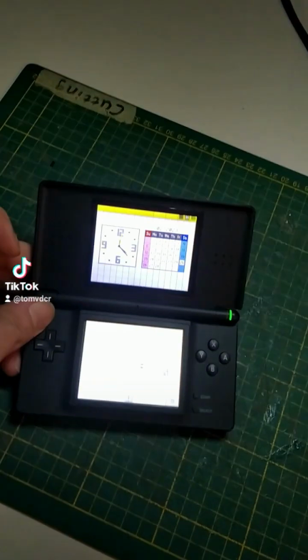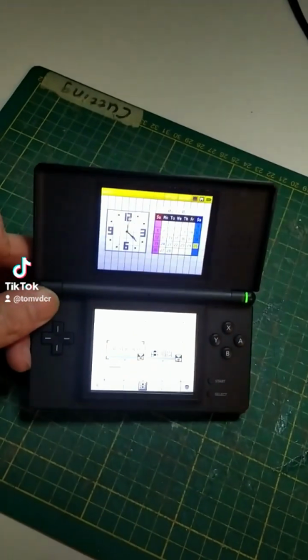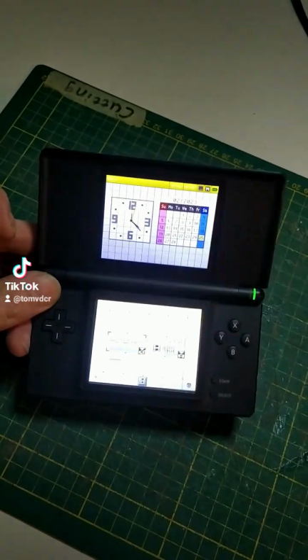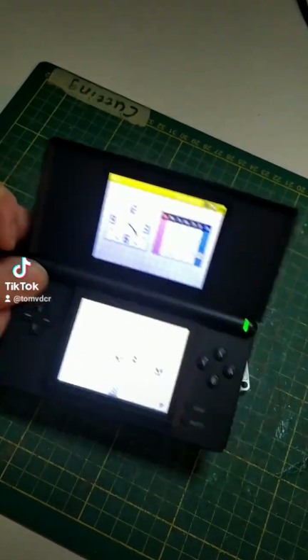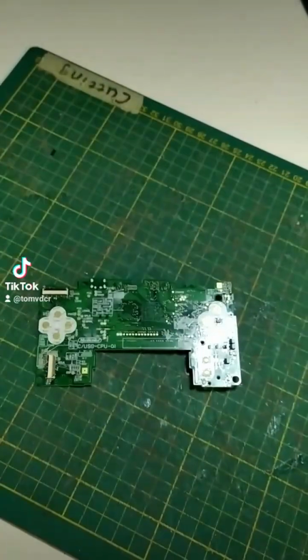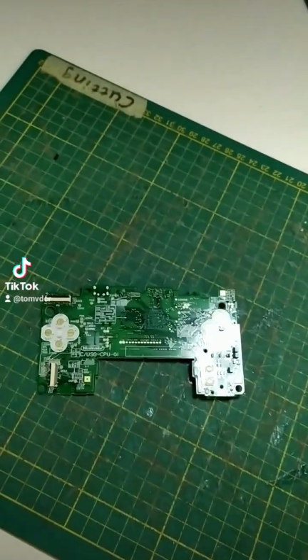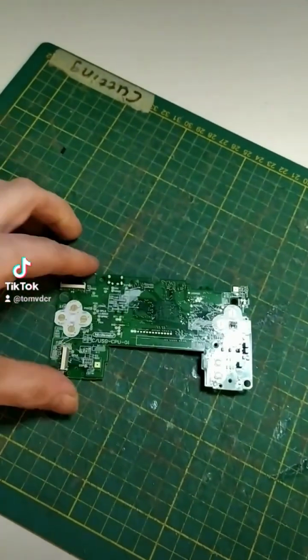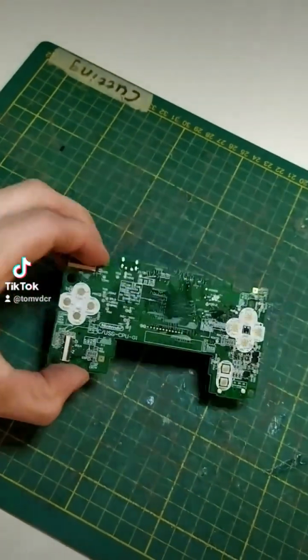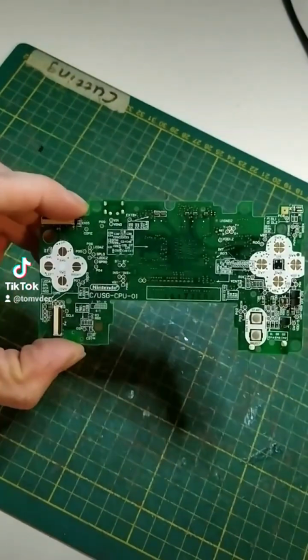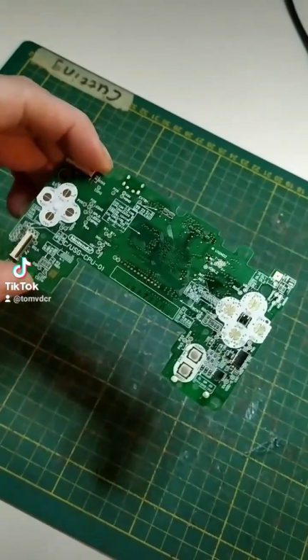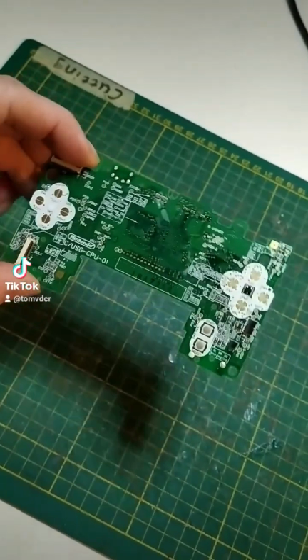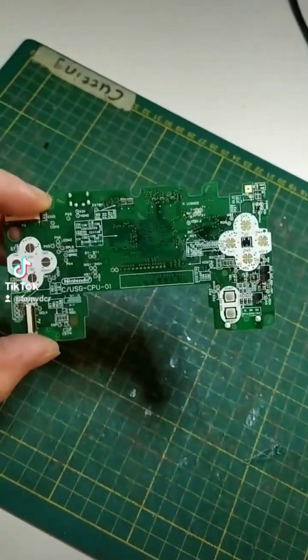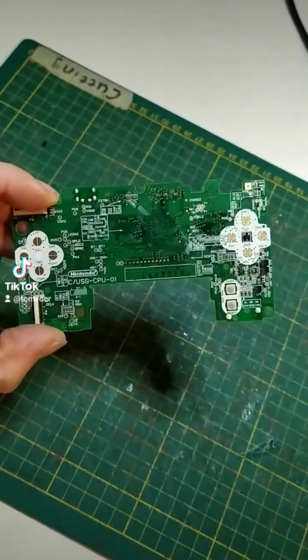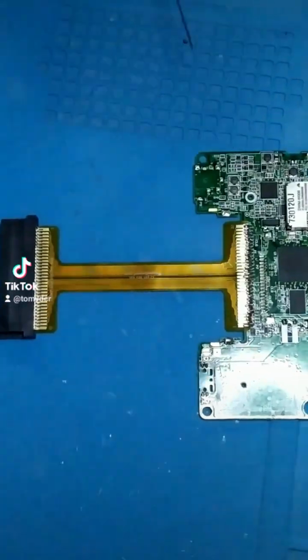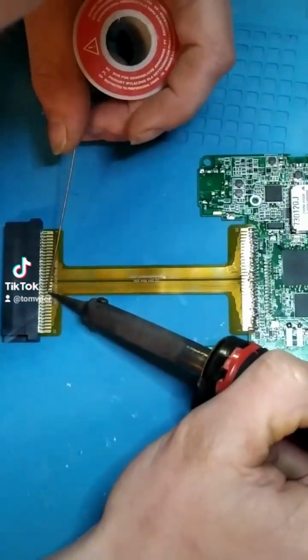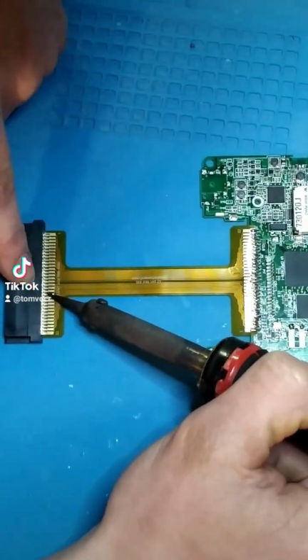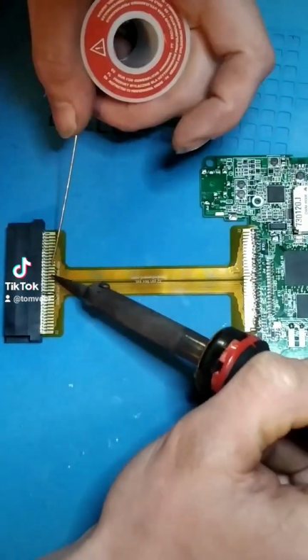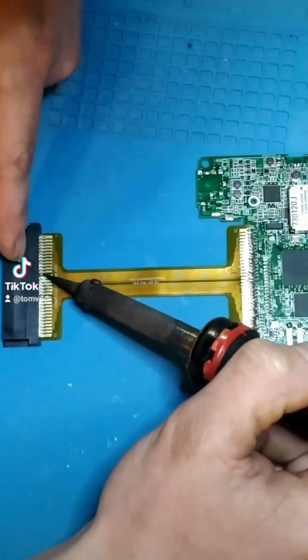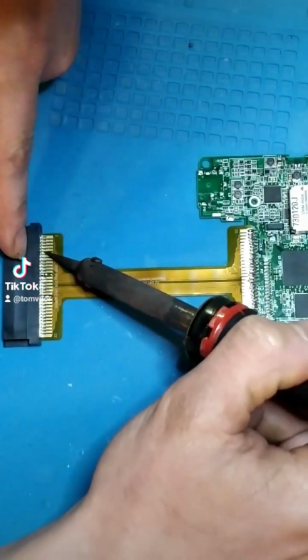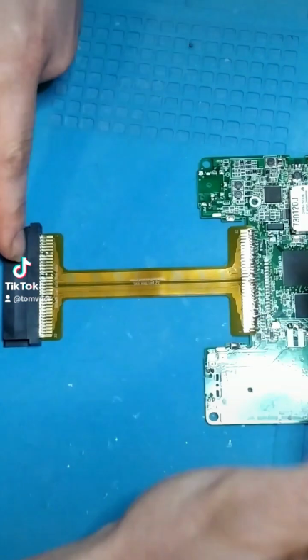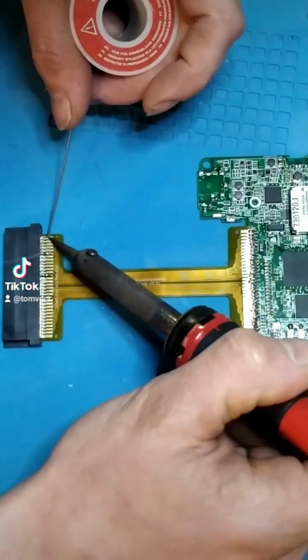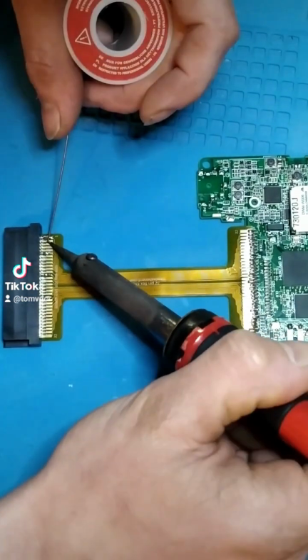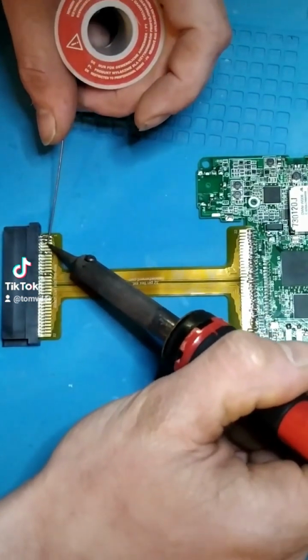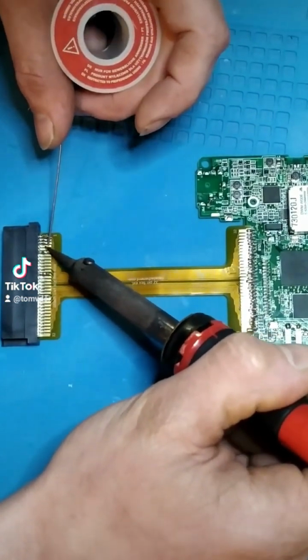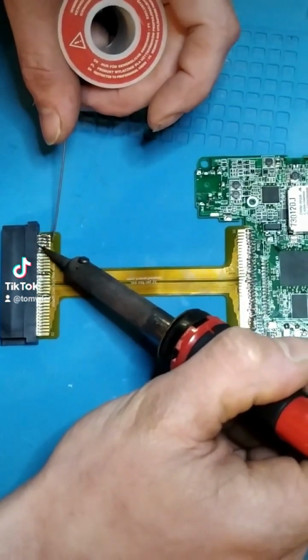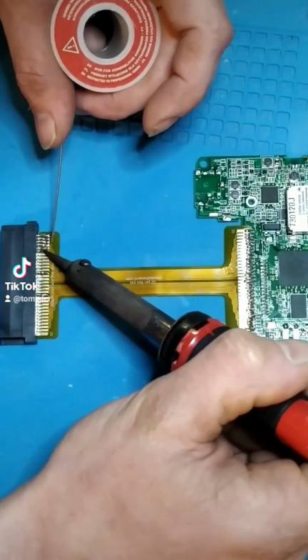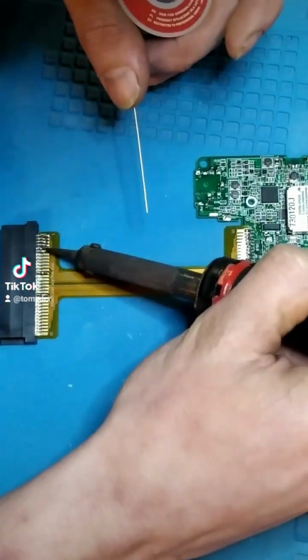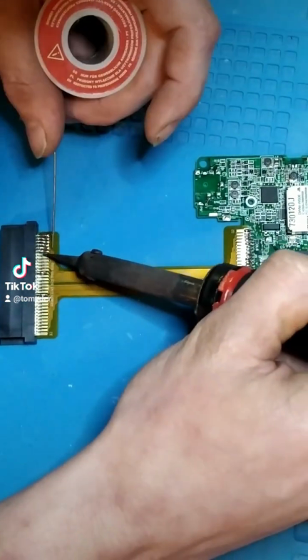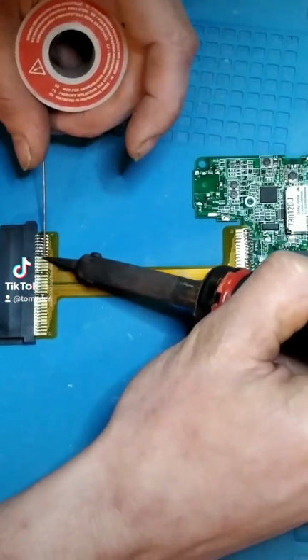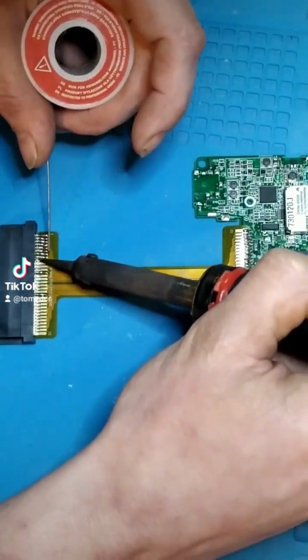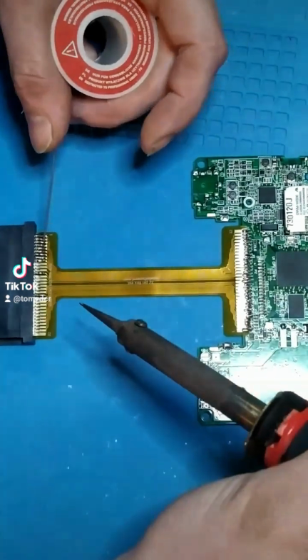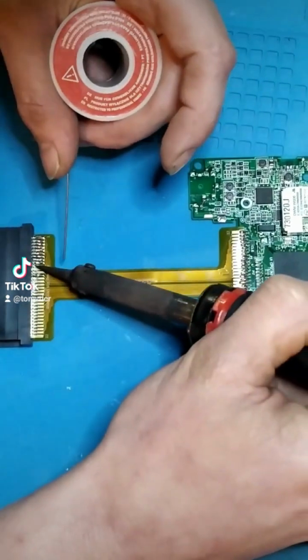Now we are gonna take a DS Lite apart, but I am gonna skip that part because it's boring. Instead of using wires to extend the GBA slot, I am using this GBA slot ribbon cable made by Natalie the Nerd because it saves a lot of work, so go check her website out.